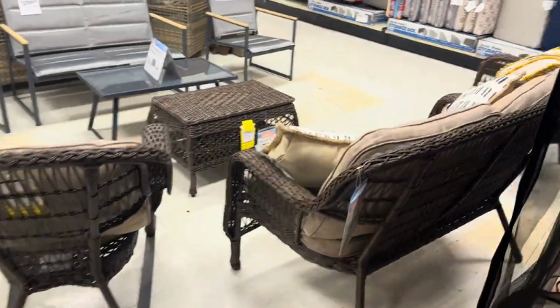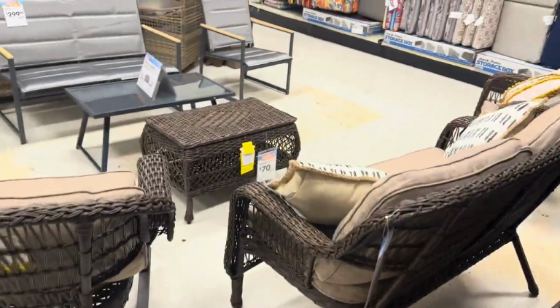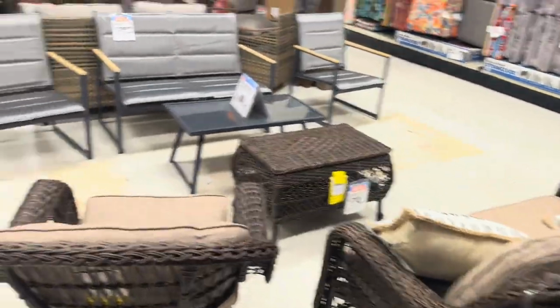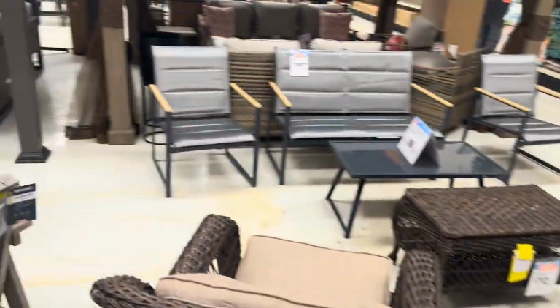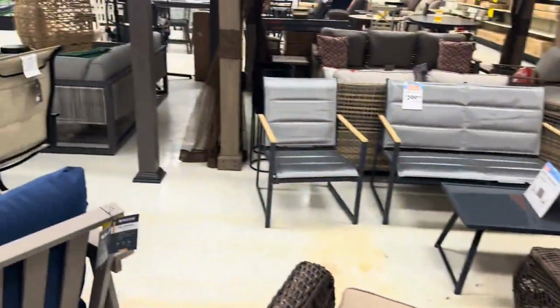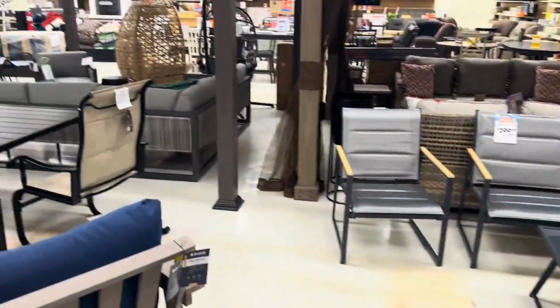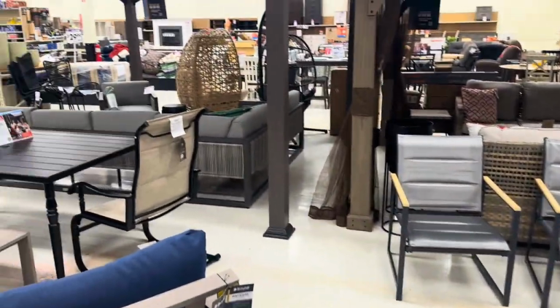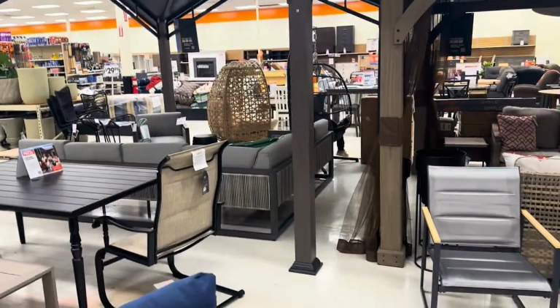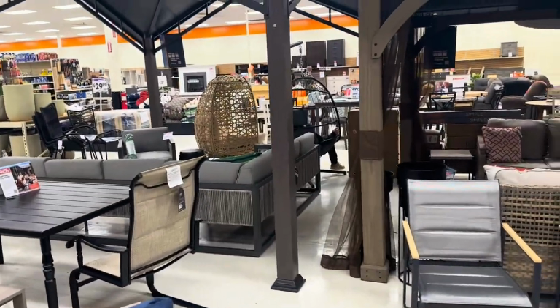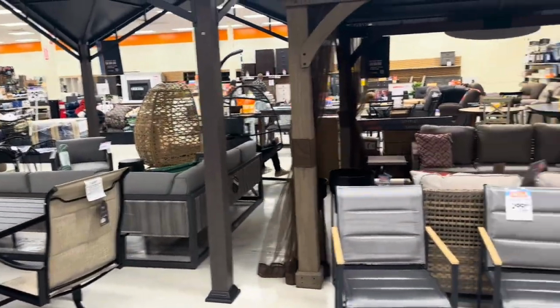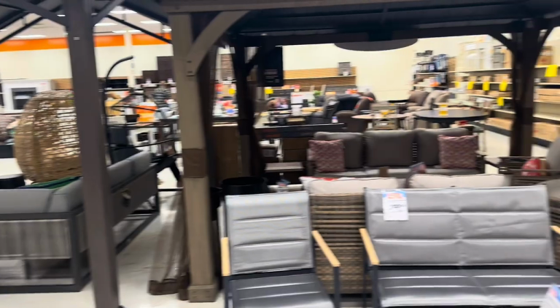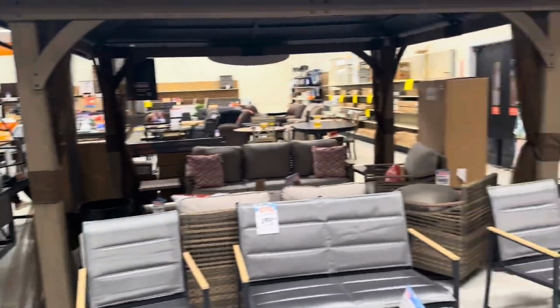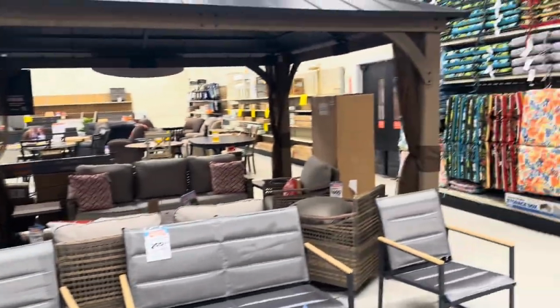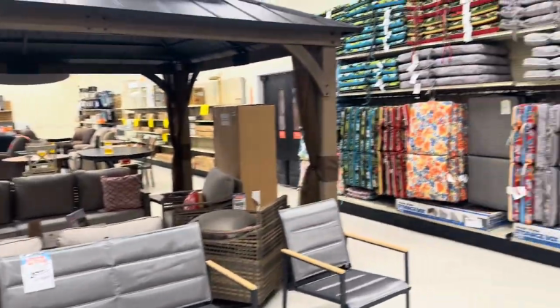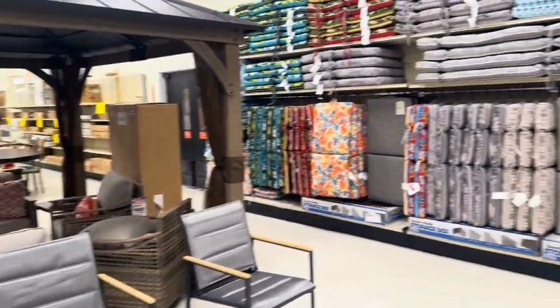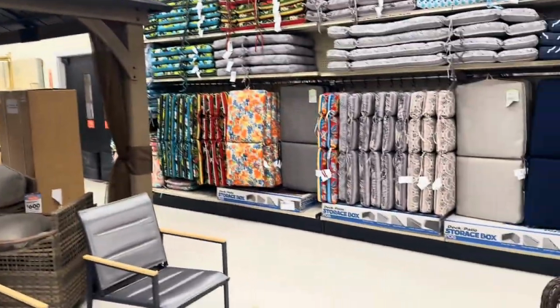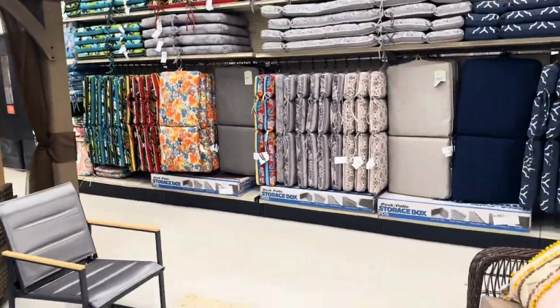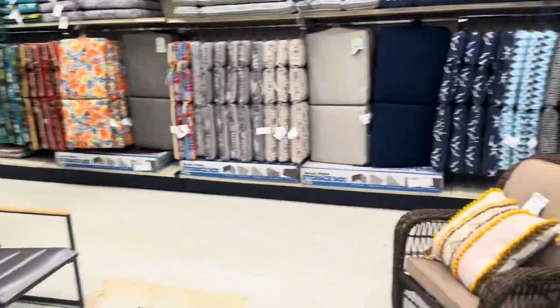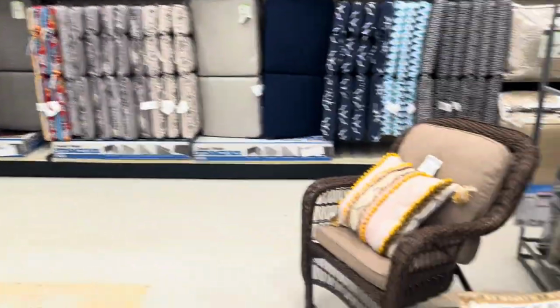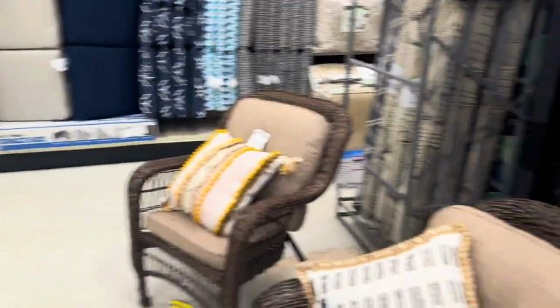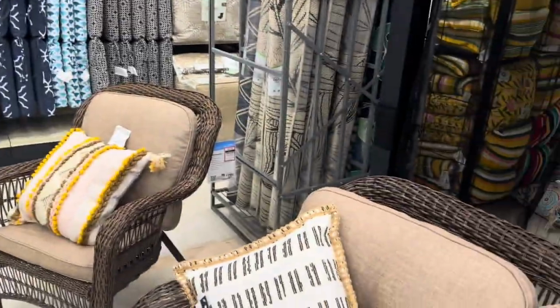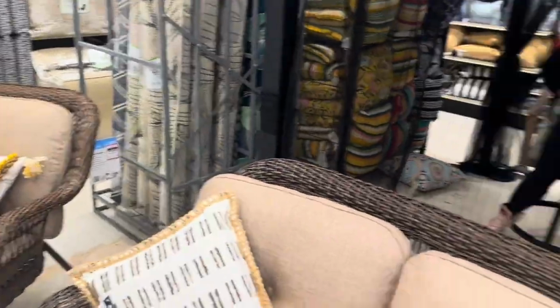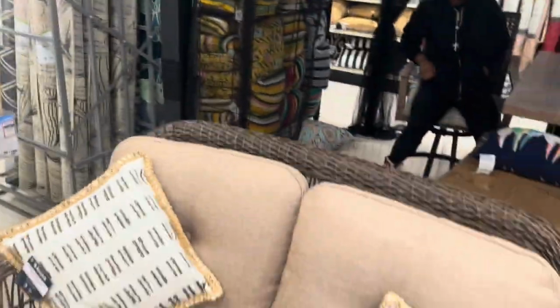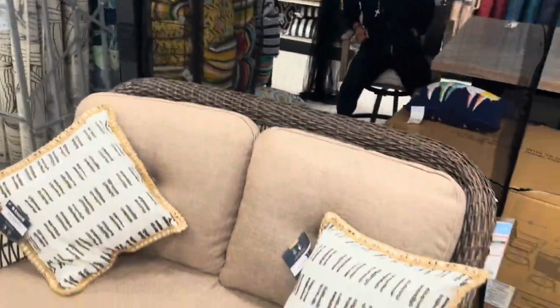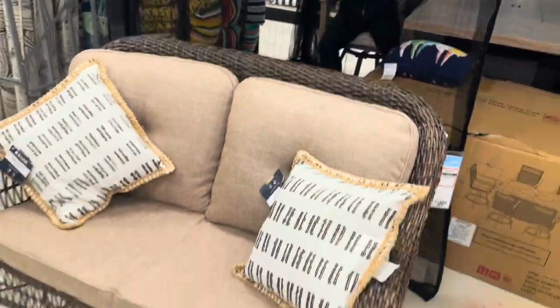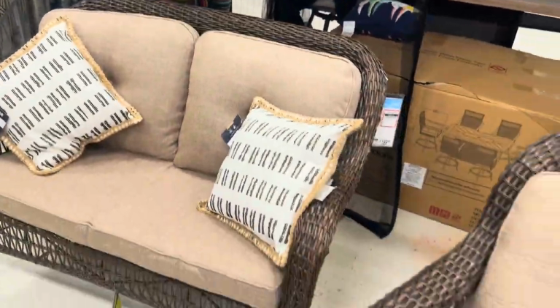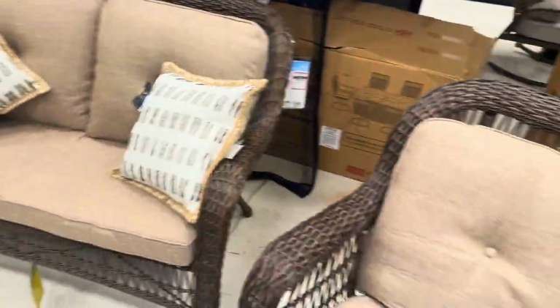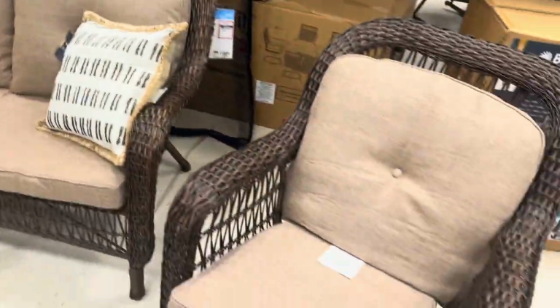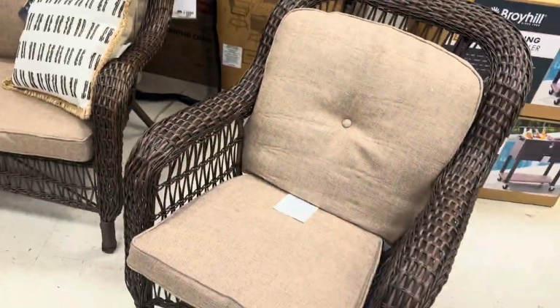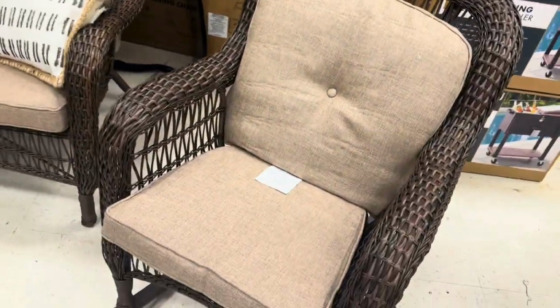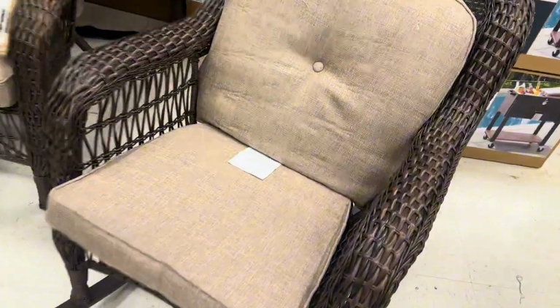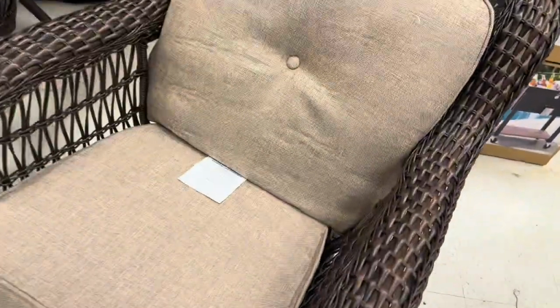They have a bunch of outdoor sets in here right now. I like the little gazebo things — those are really nice. This little set right here comes with a little rocking chair, which is cute.